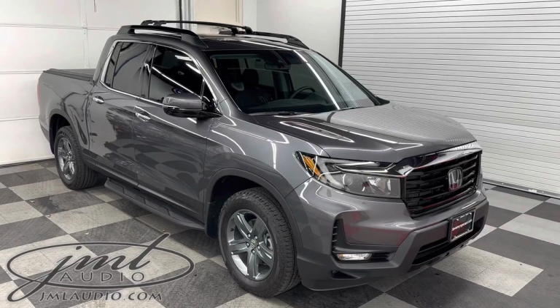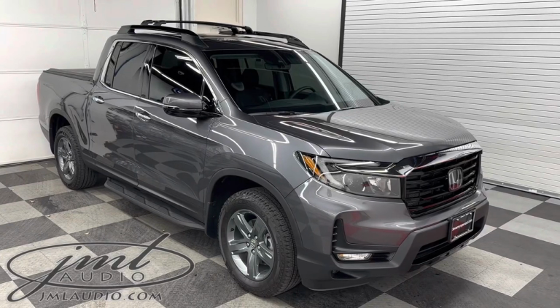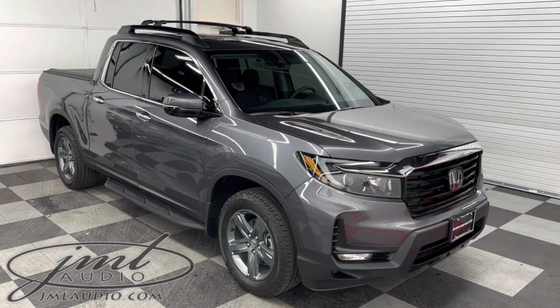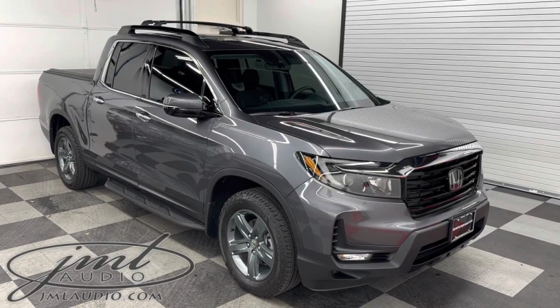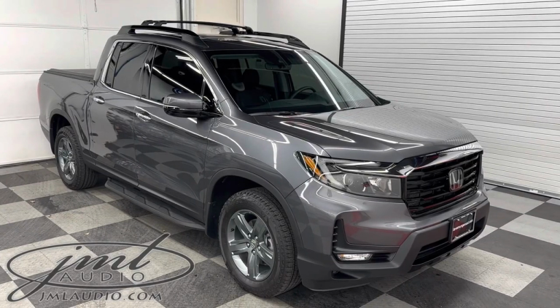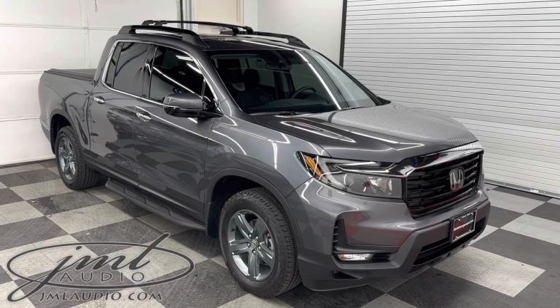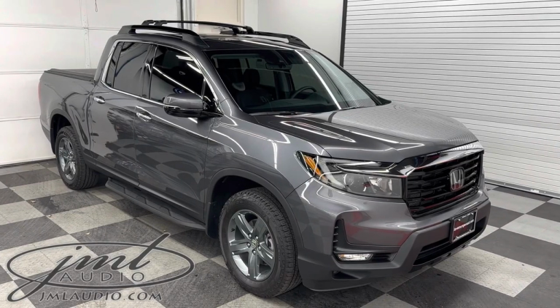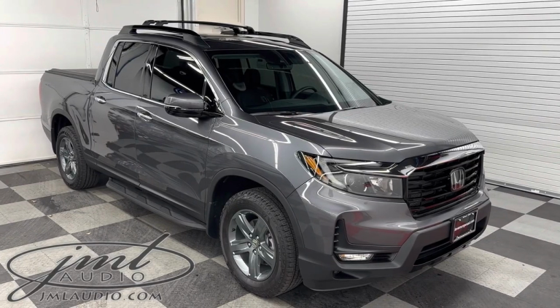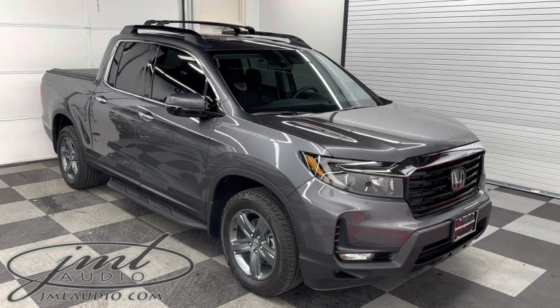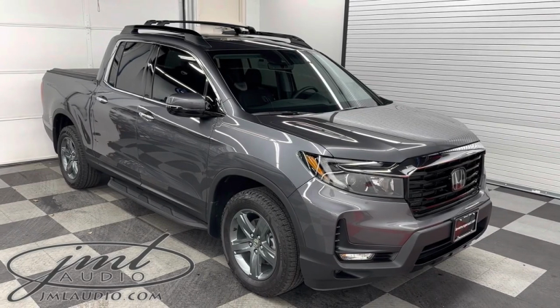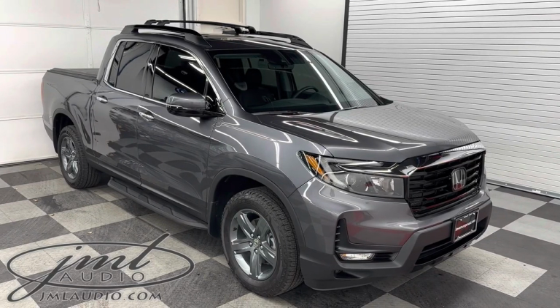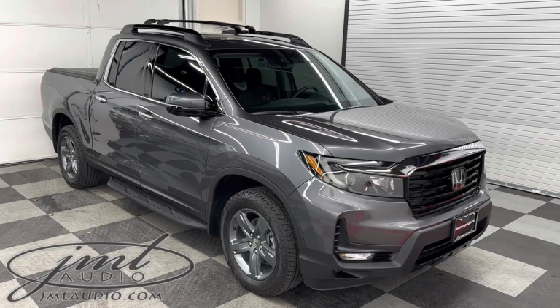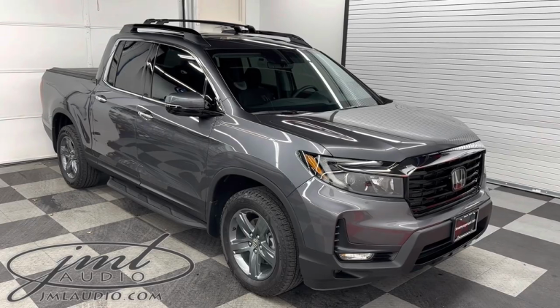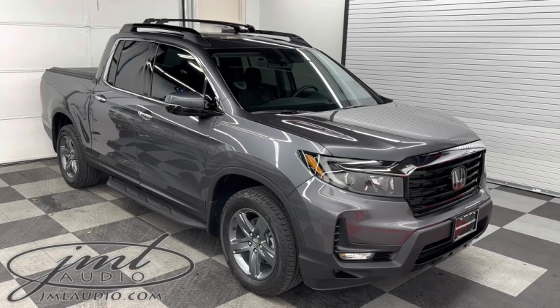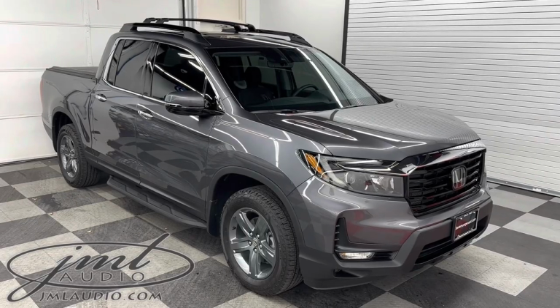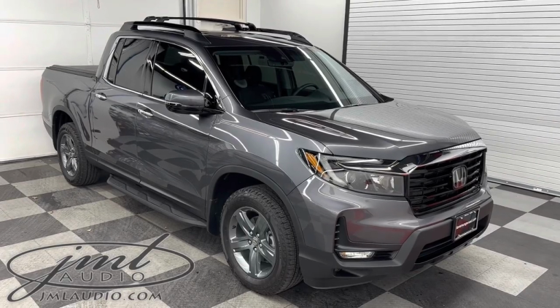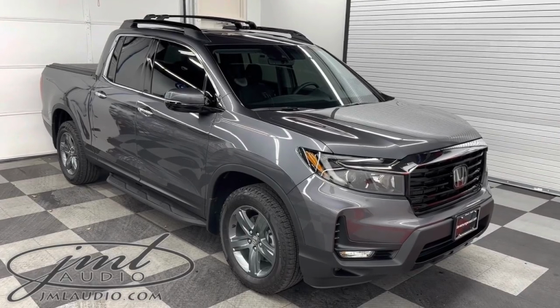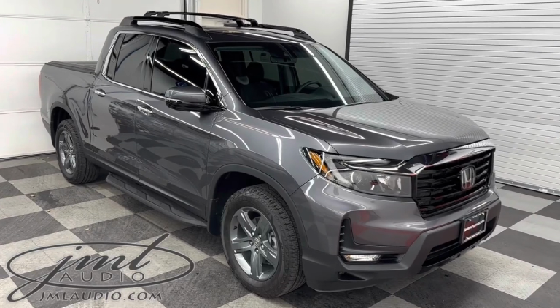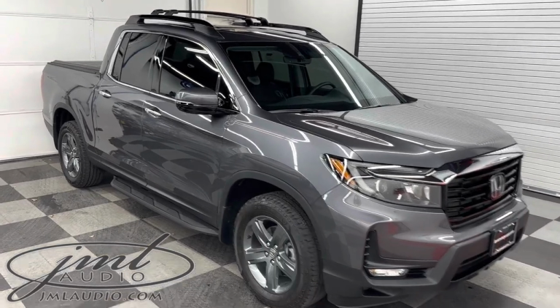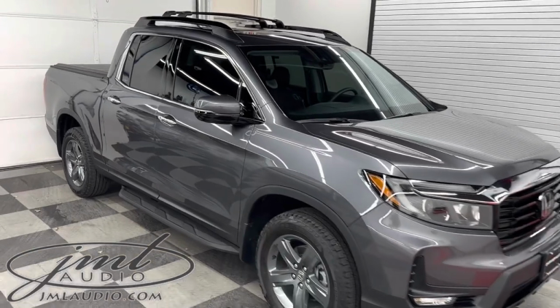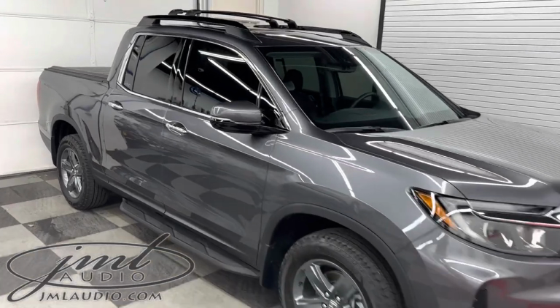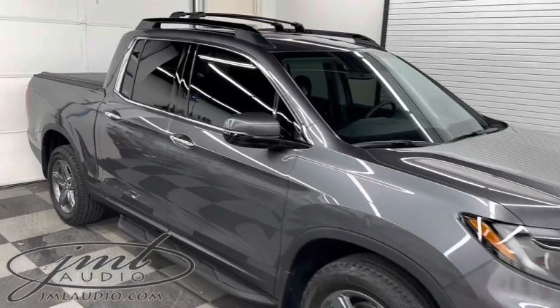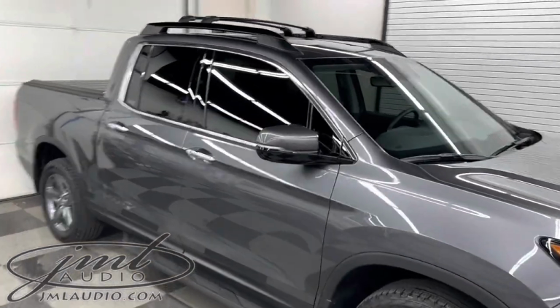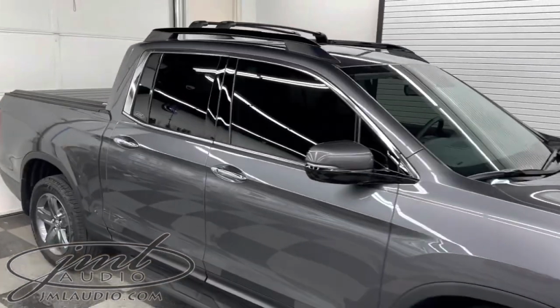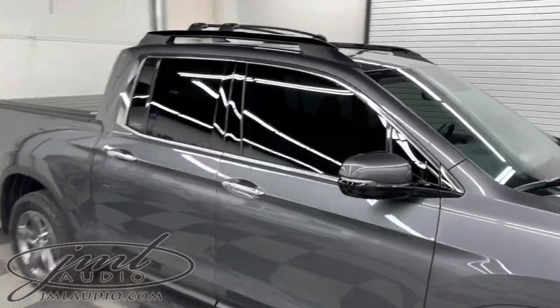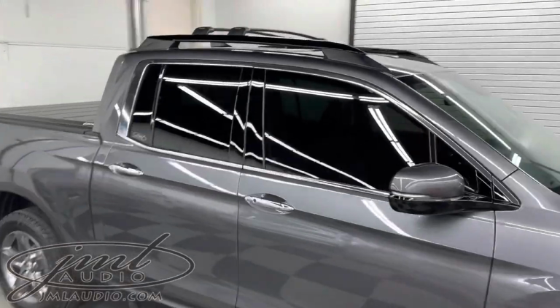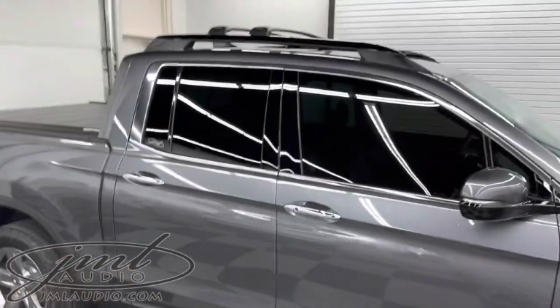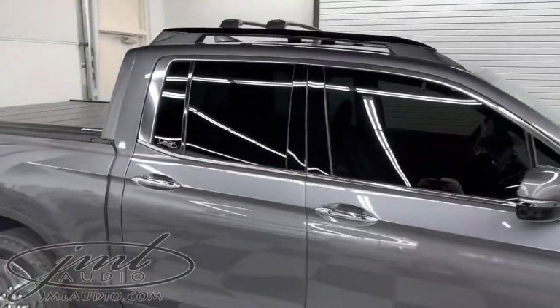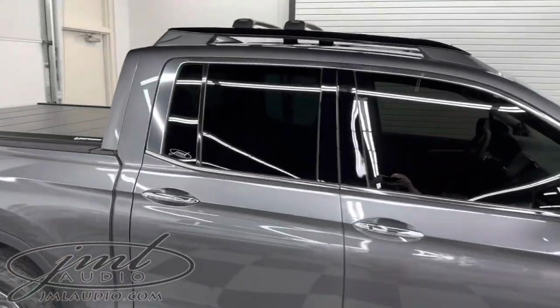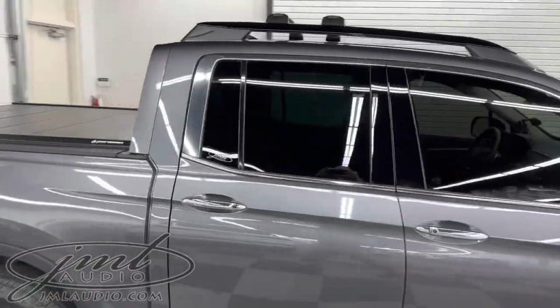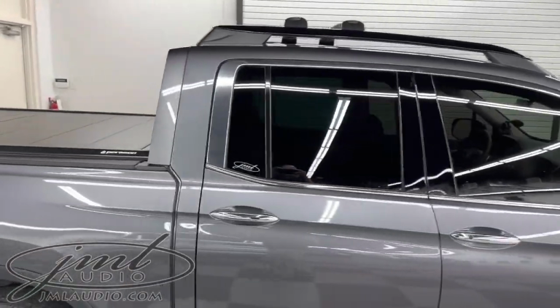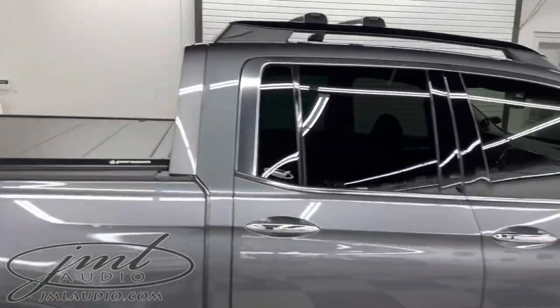The vehicle we're looking at today at JML Audio of St. Louis is a 2023 Honda Ridgeline. It has a number of enhancements to it. Starting on the glass, we did our heat reflective level 4 tint on the sides and rear of the specific model.